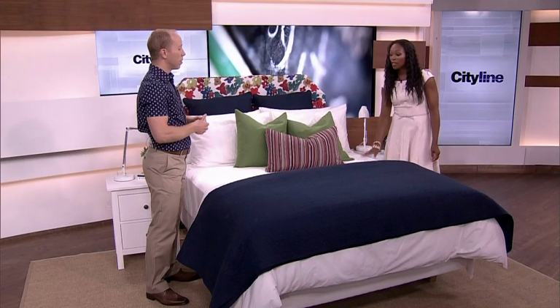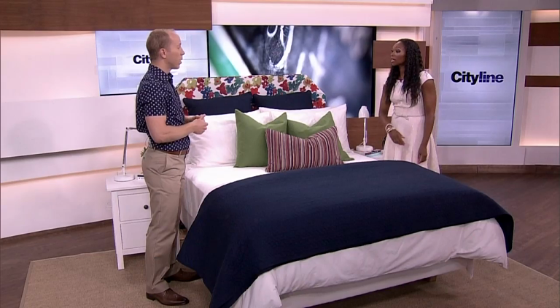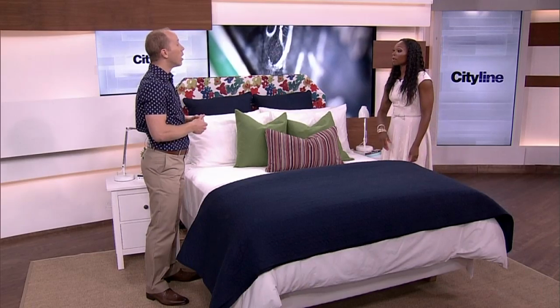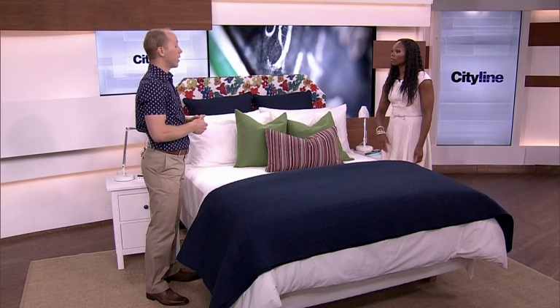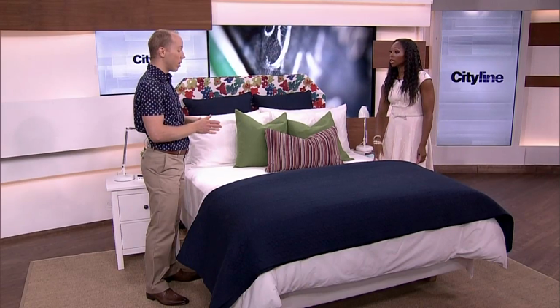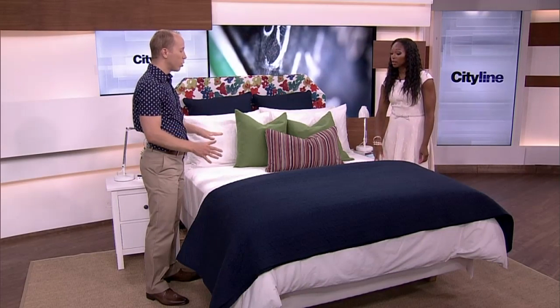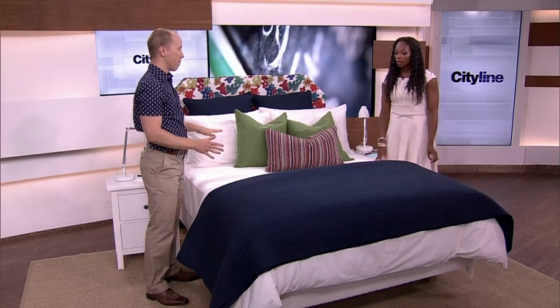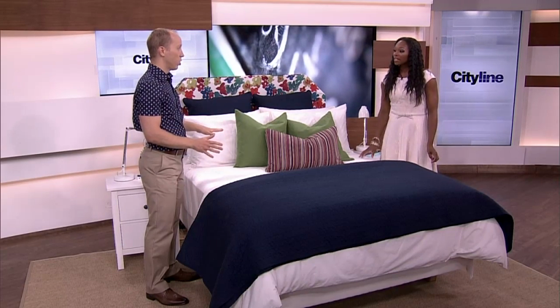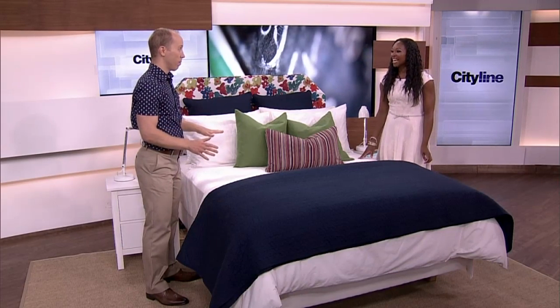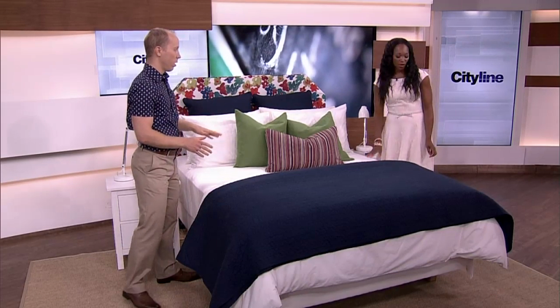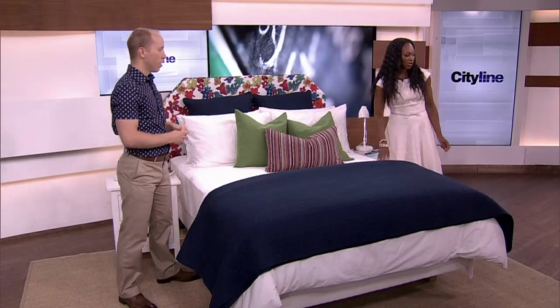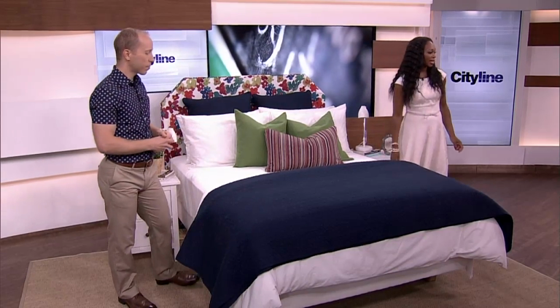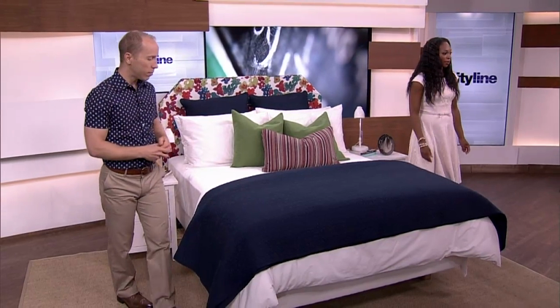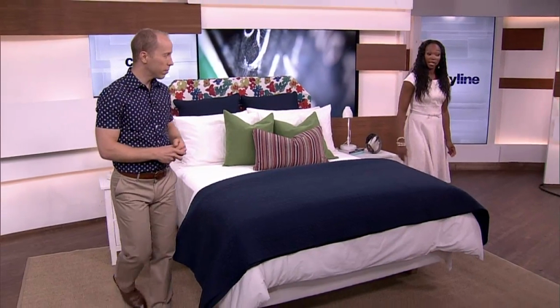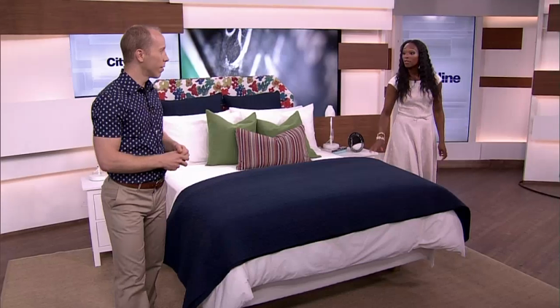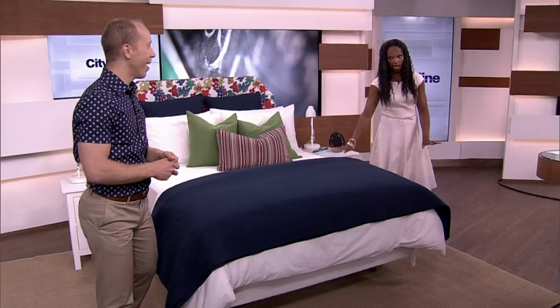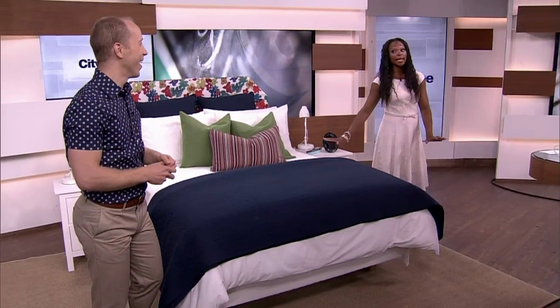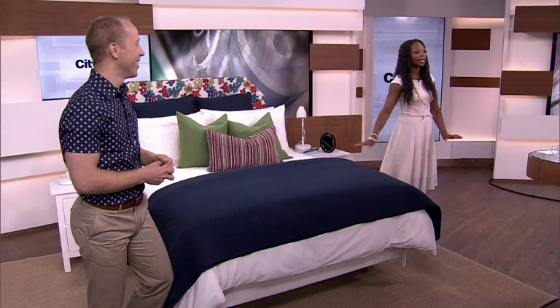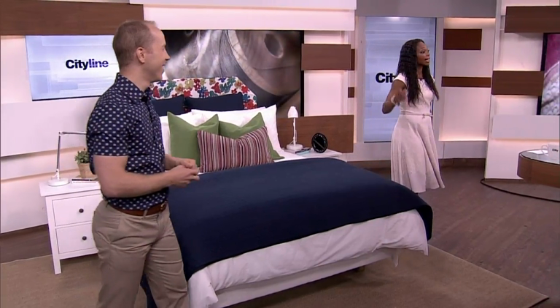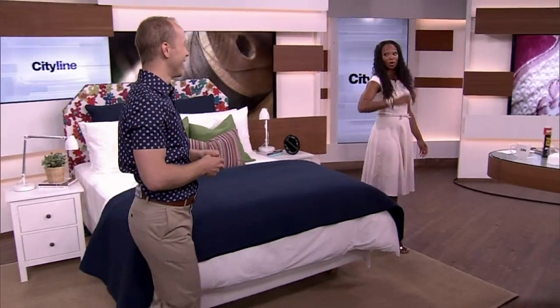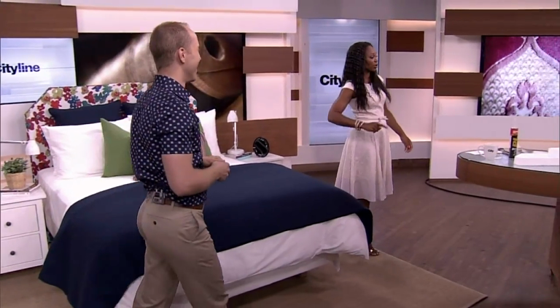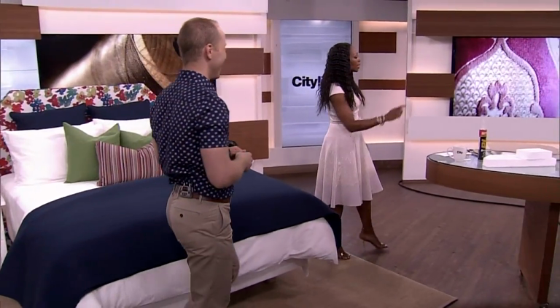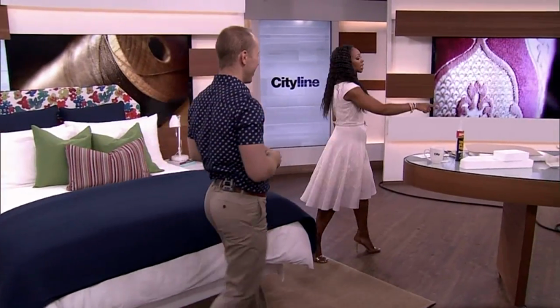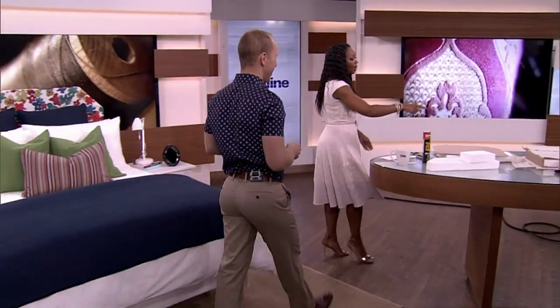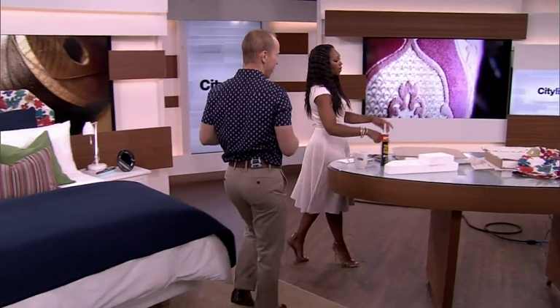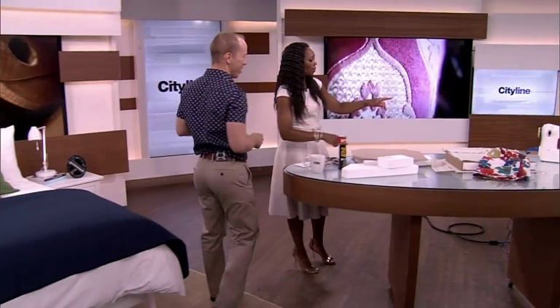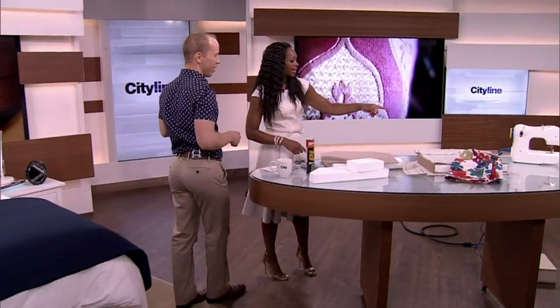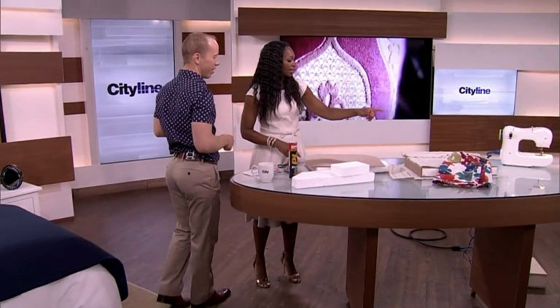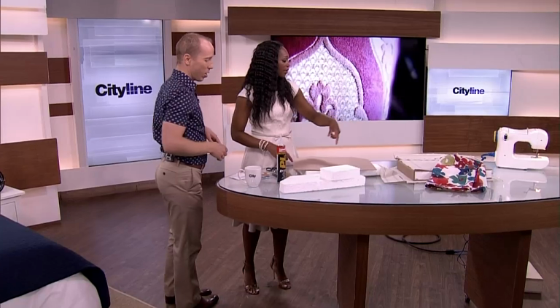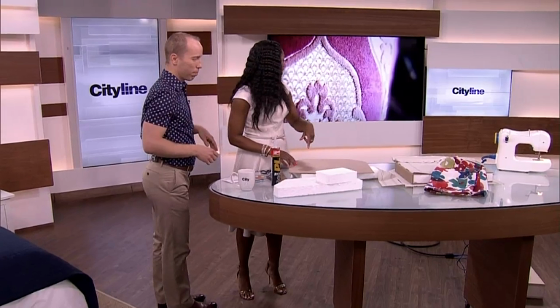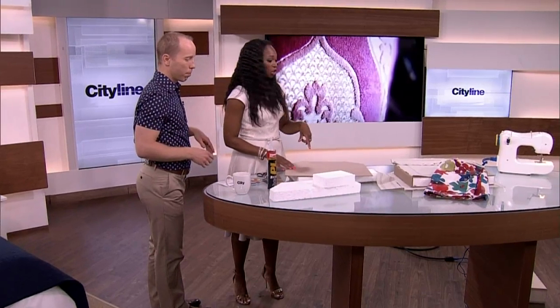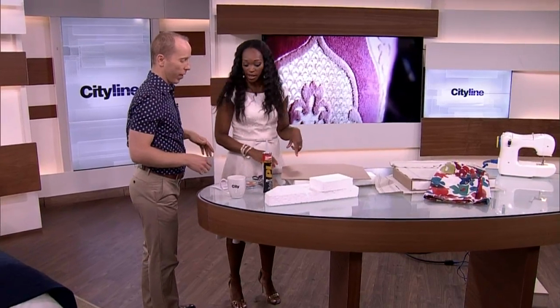Thank you, IKEA, for the bed. Super comfy — yes, and the mattresses are great. My kids have IKEA beds and I live in those bedrooms. So let's show how you made the slipcover, because I think that's just a genius idea.